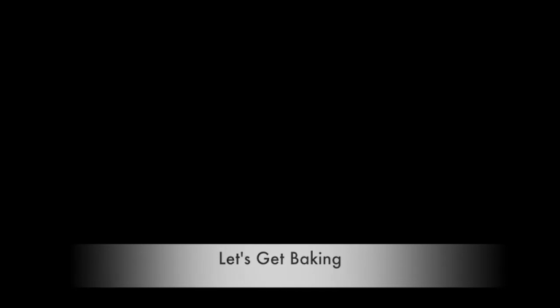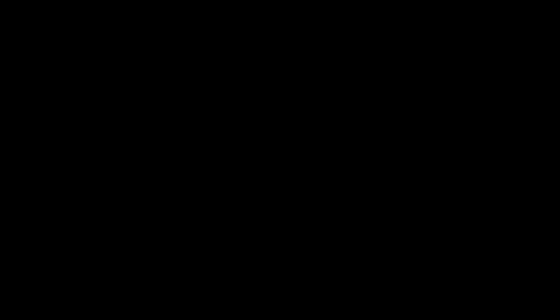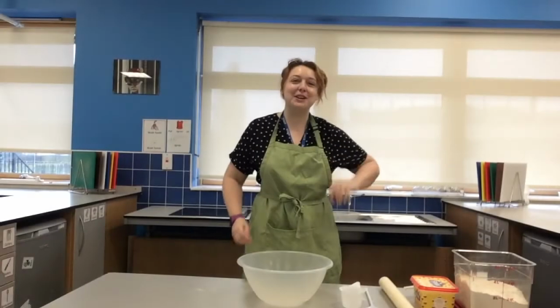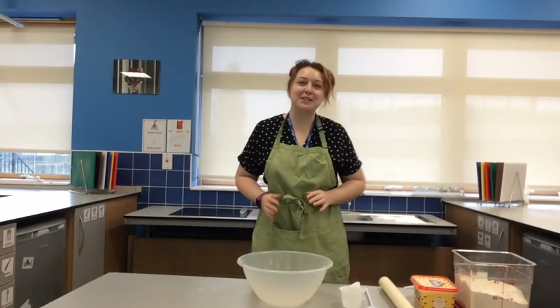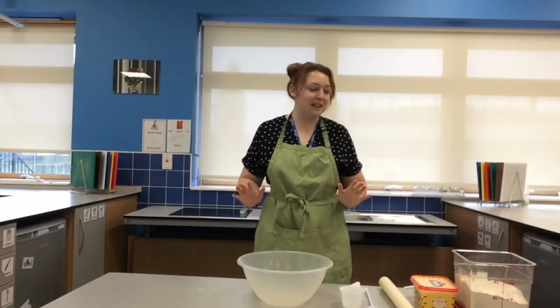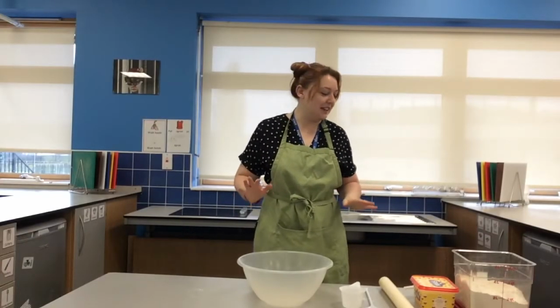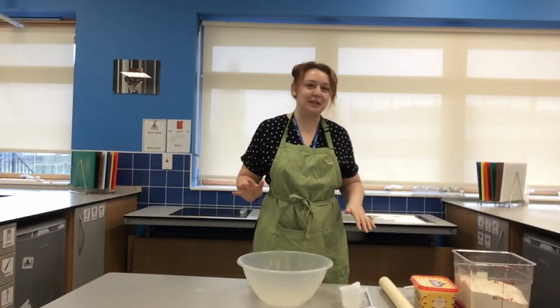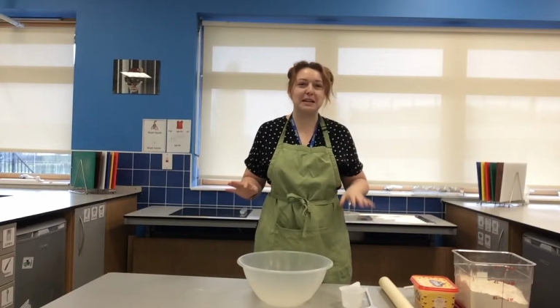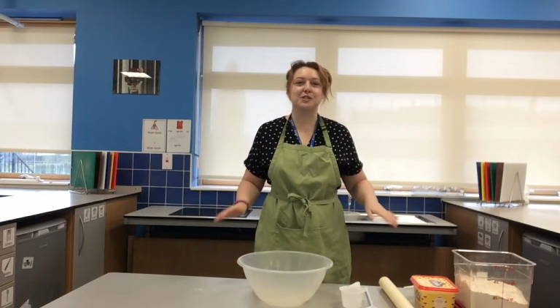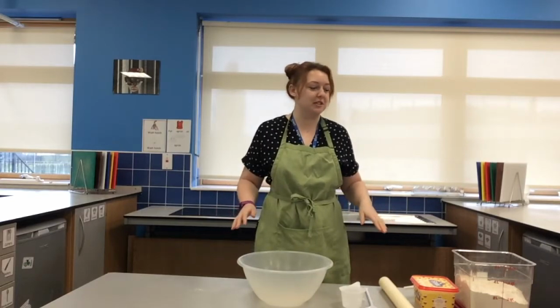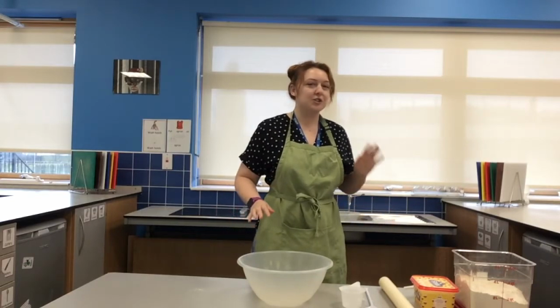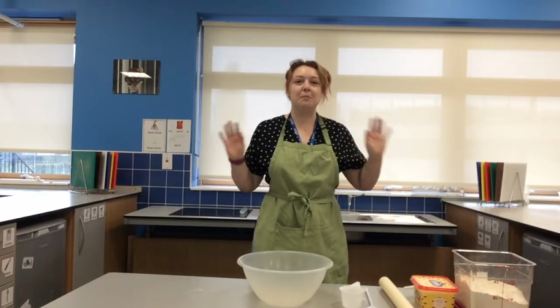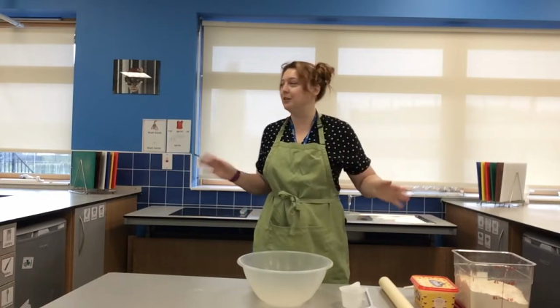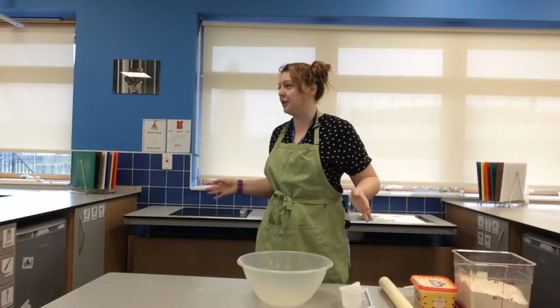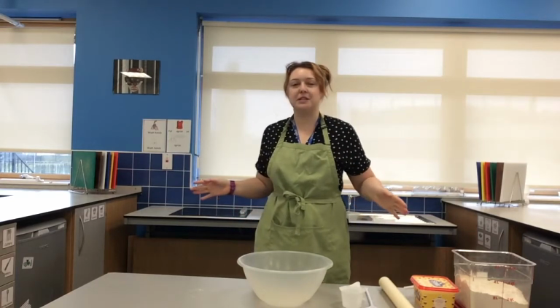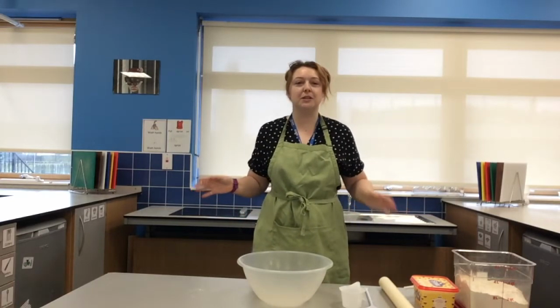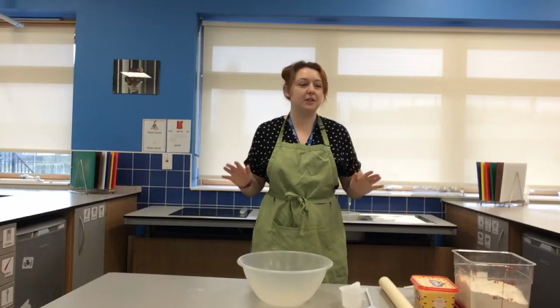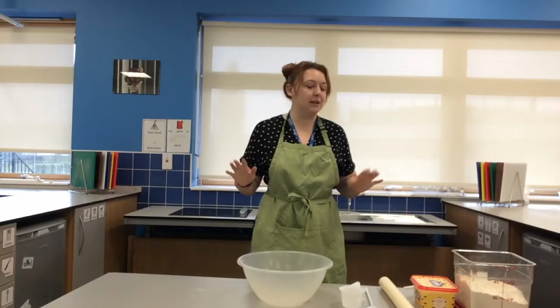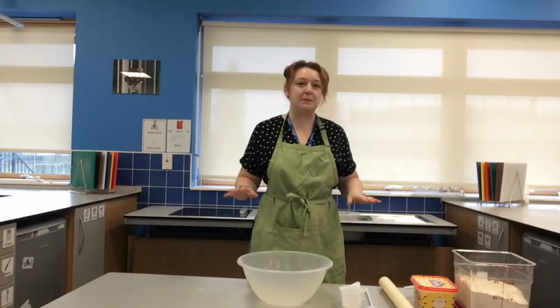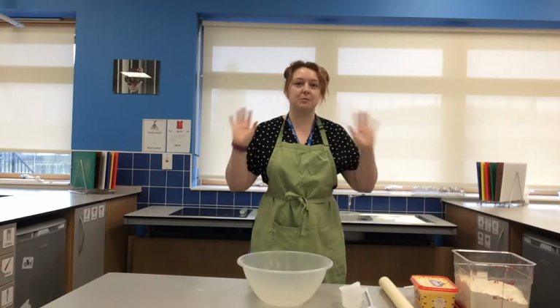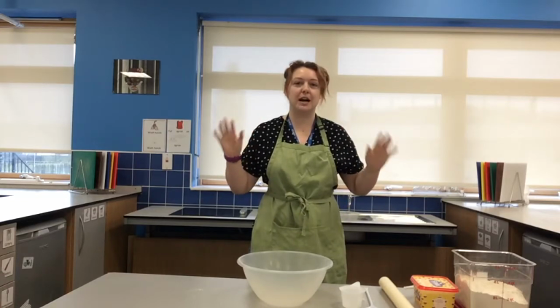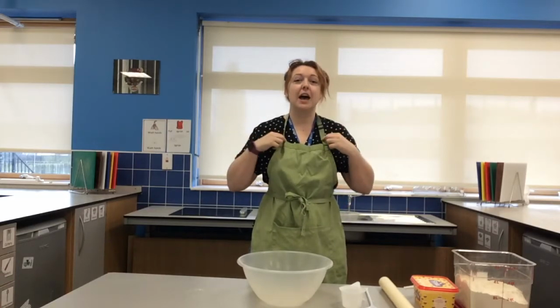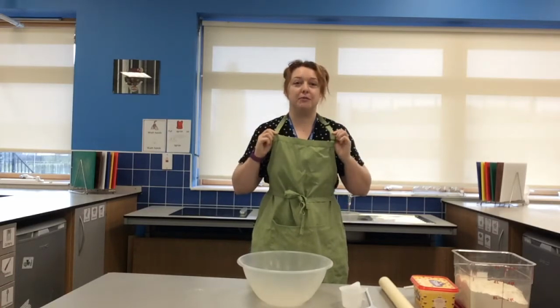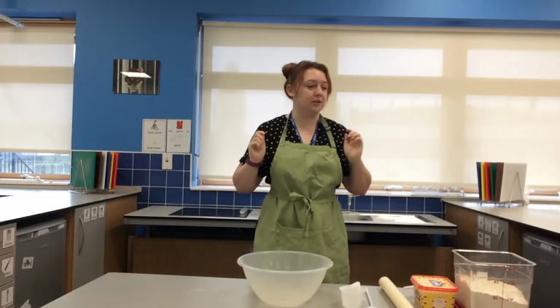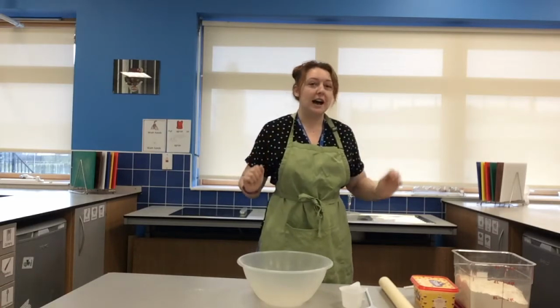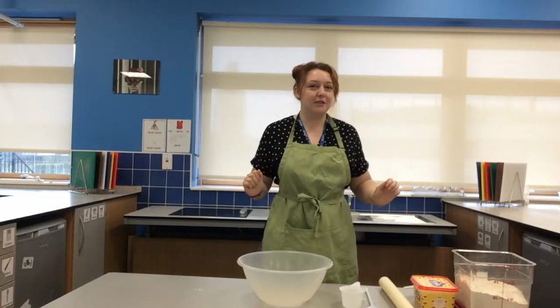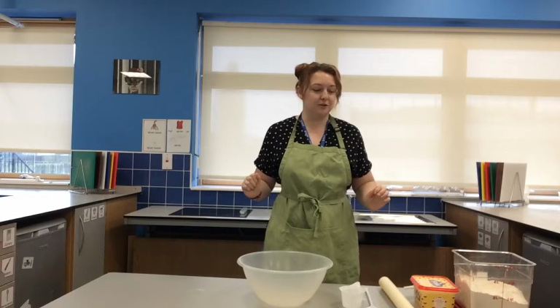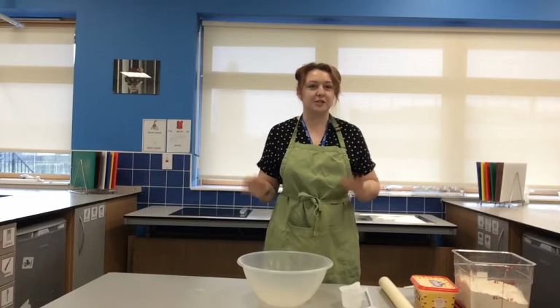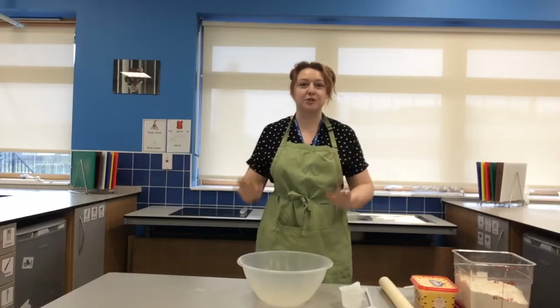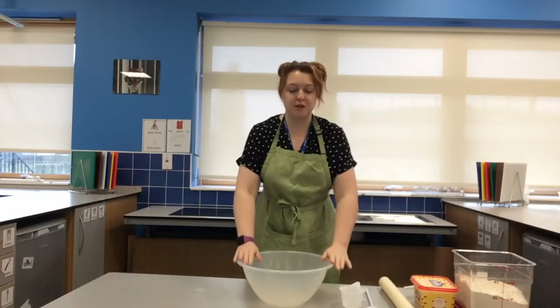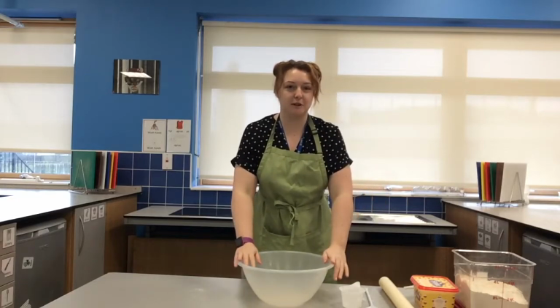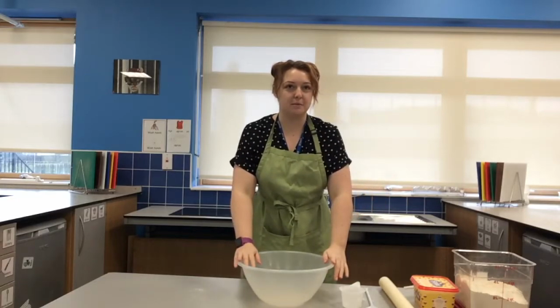Hi everyone, welcome back to Bake with Hannah. This week we're going to make some scones. We're back in our lovely cooking room in school and the first thing we need to remember to do is wash our hands and put your apron on. I've already done those things so I'm going to go straight into our recipe.